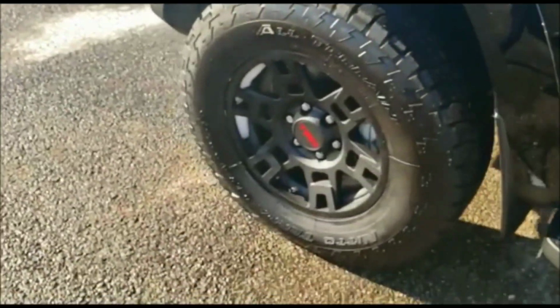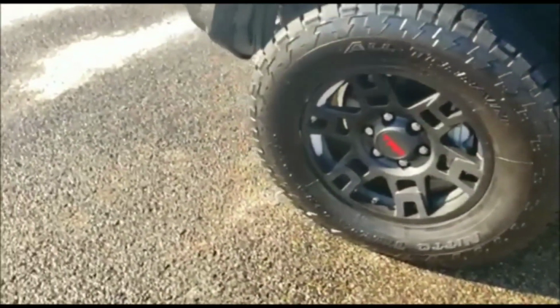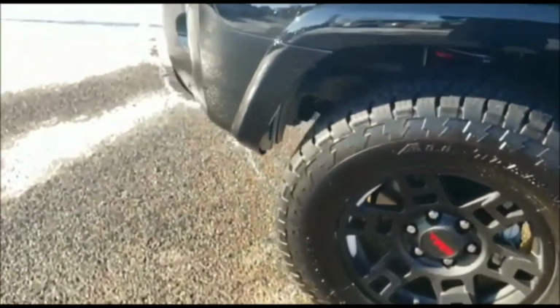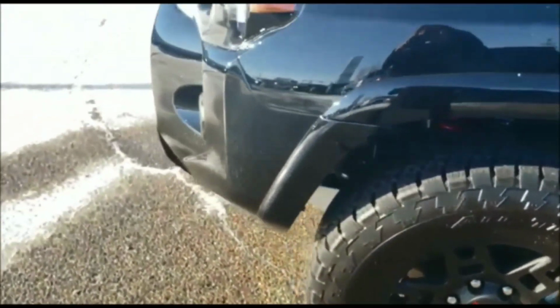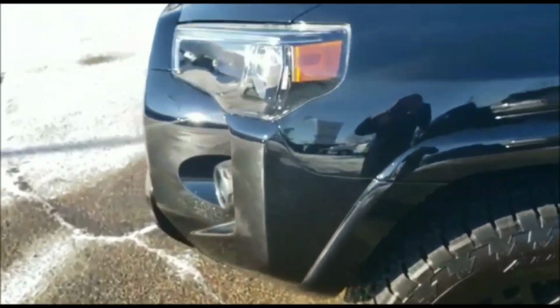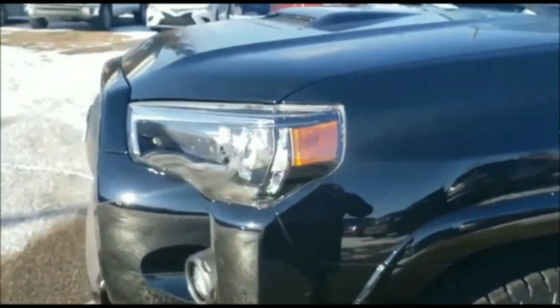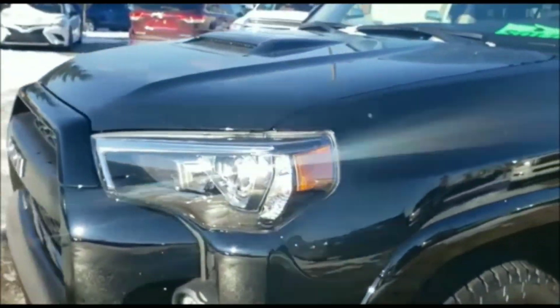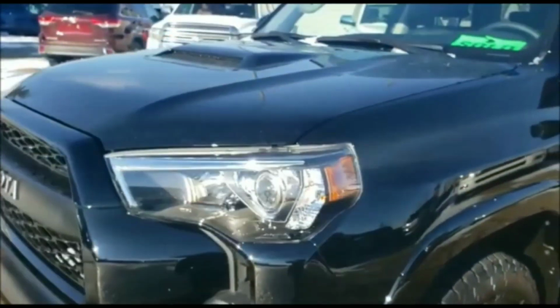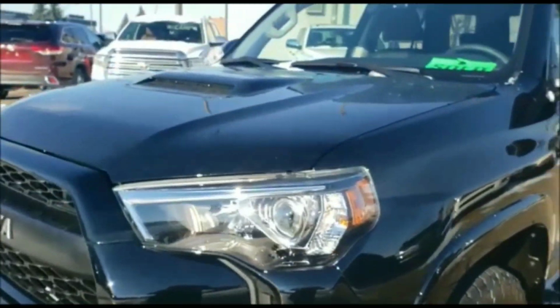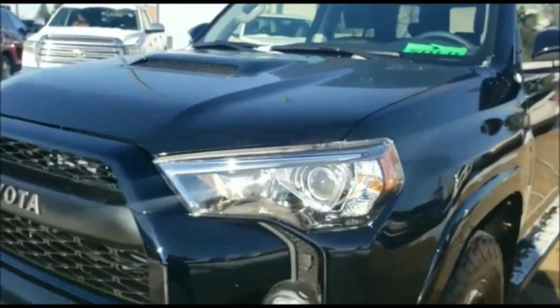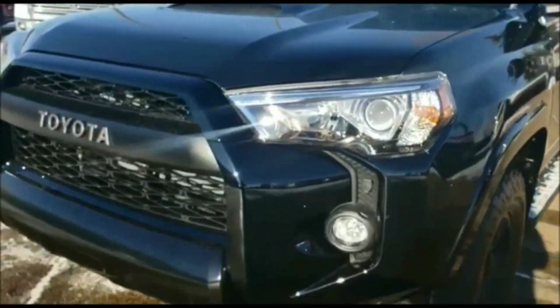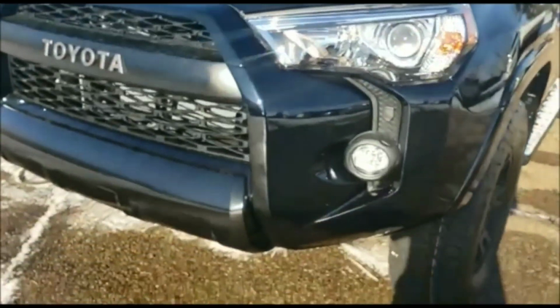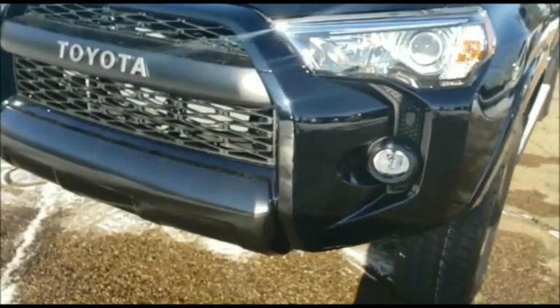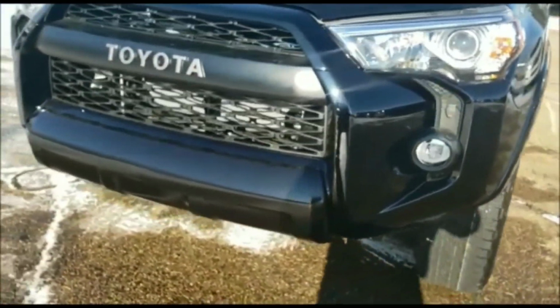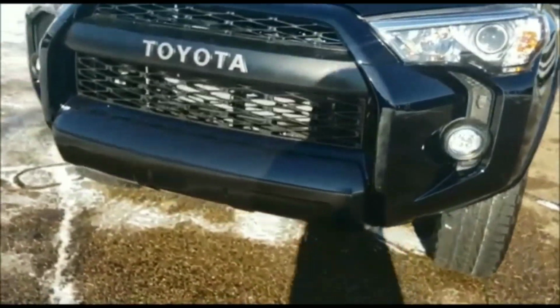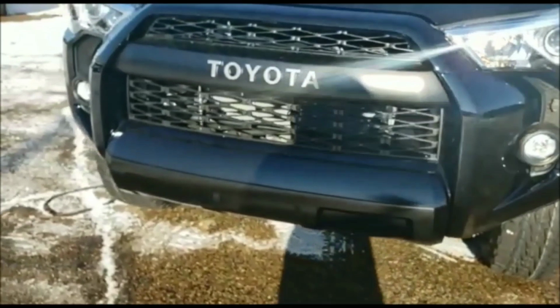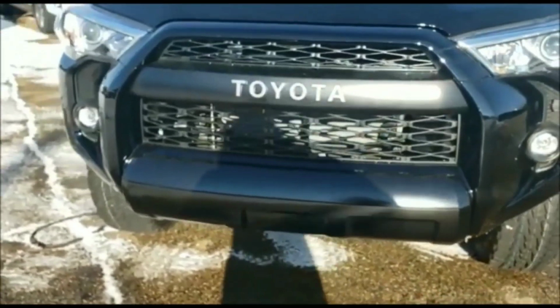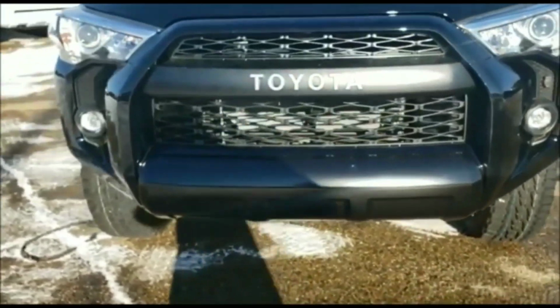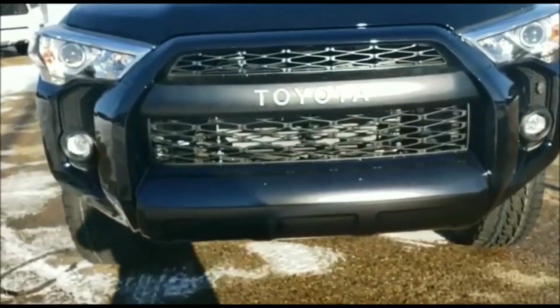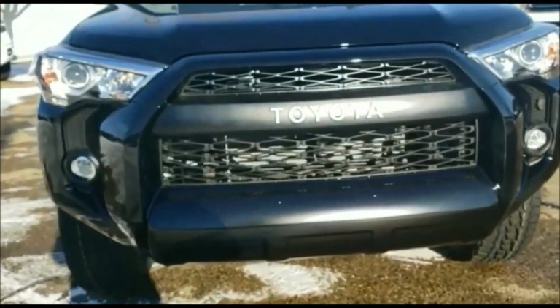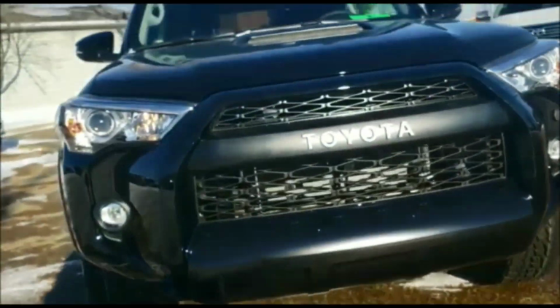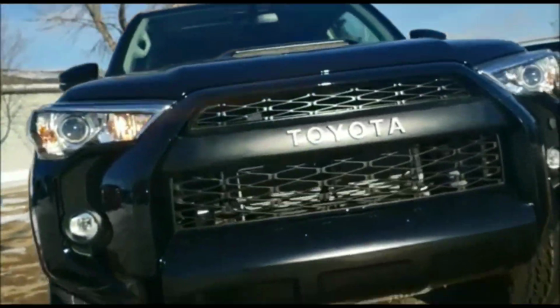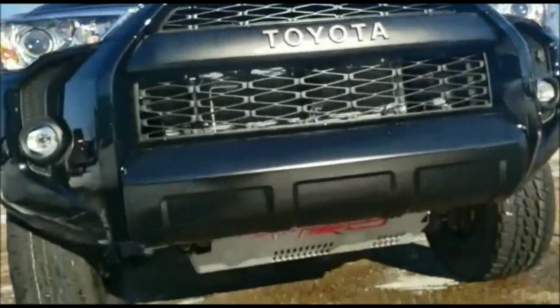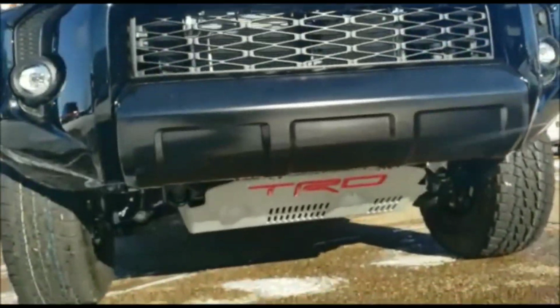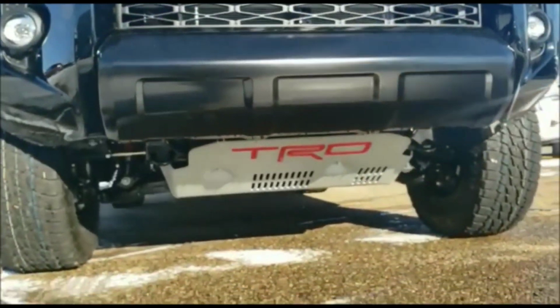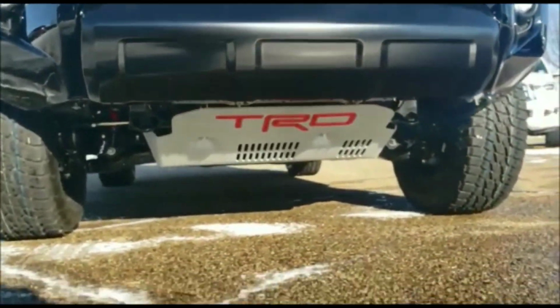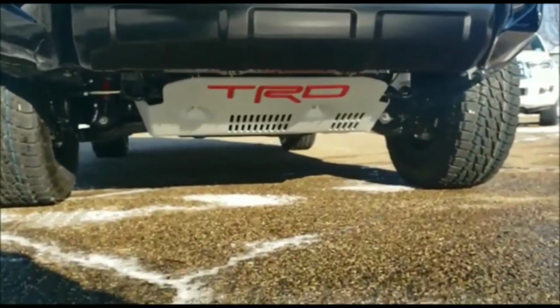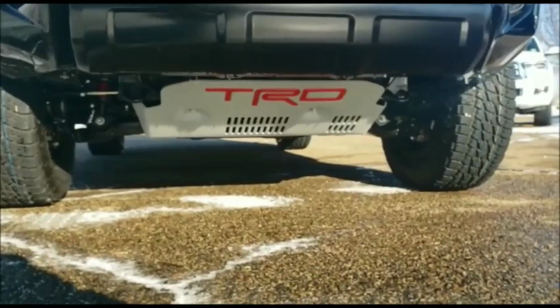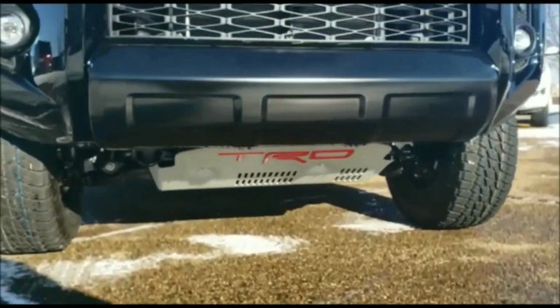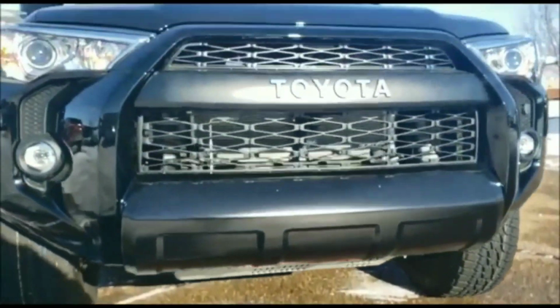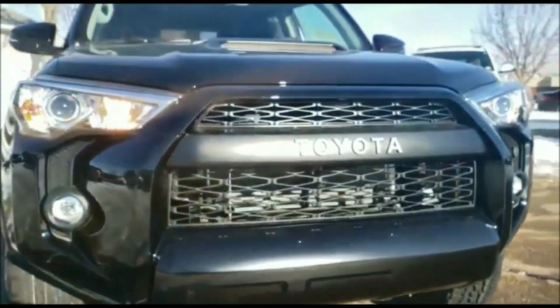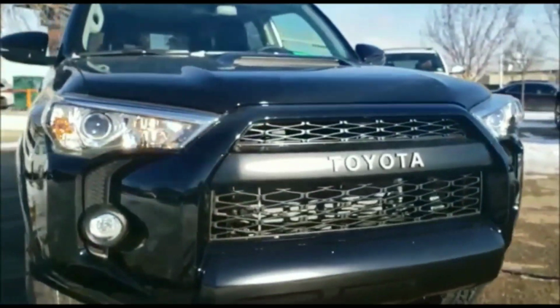Coming around the front, there are a couple of things to mention here. You're going to have that wonderful hood scoop, the Toyota Heritage TRD Pro grille, and underneath you're going to have that wonderful TRD stamped skid plate as well as the LED fog lamps.